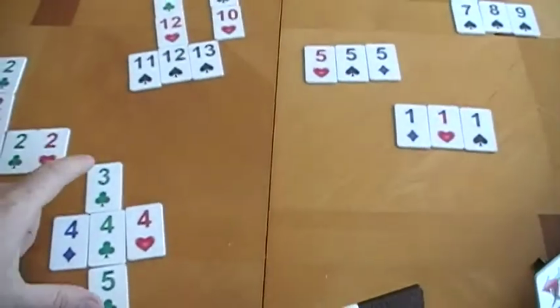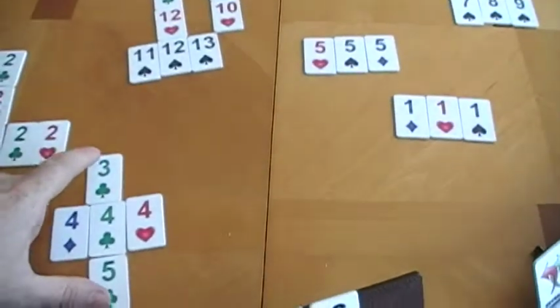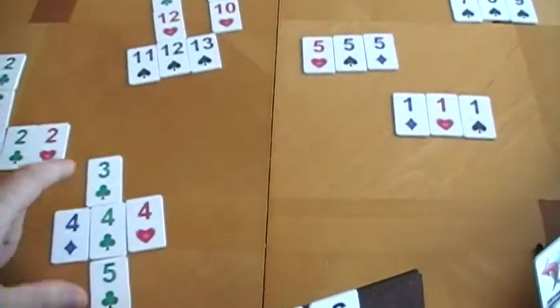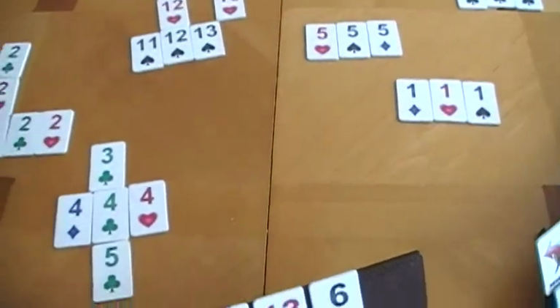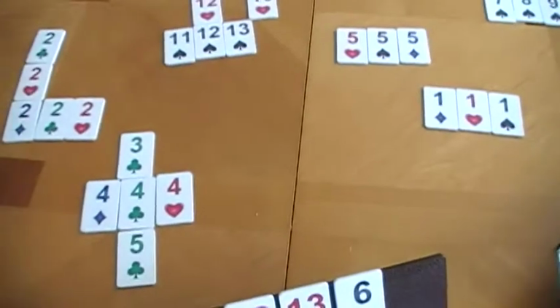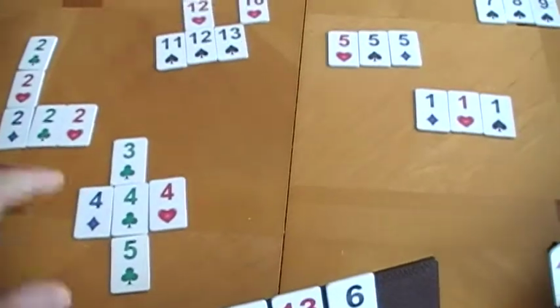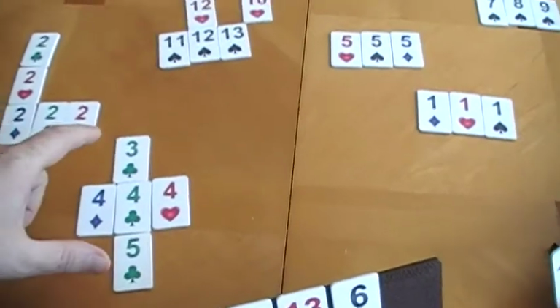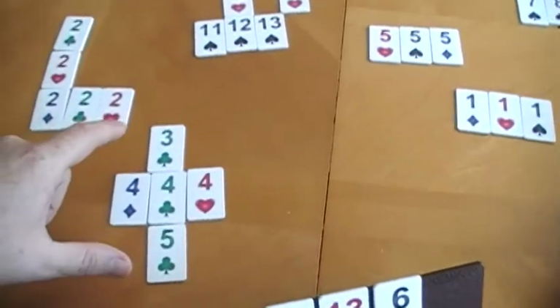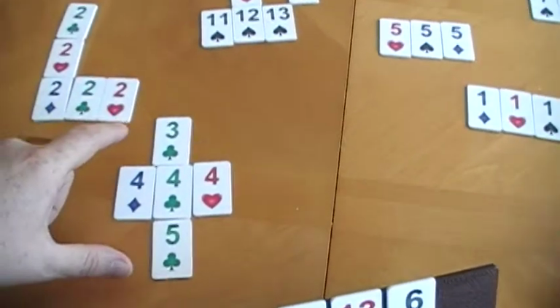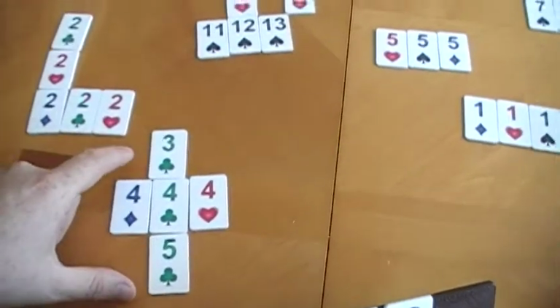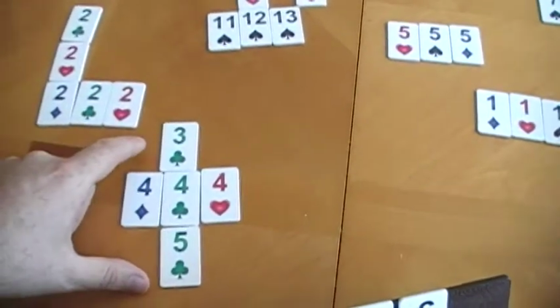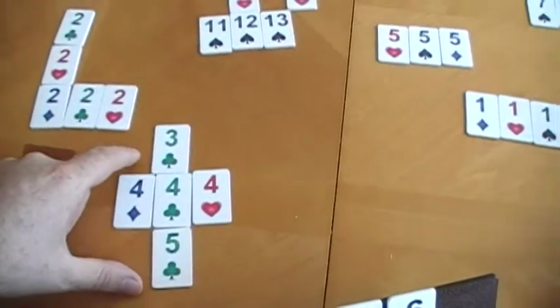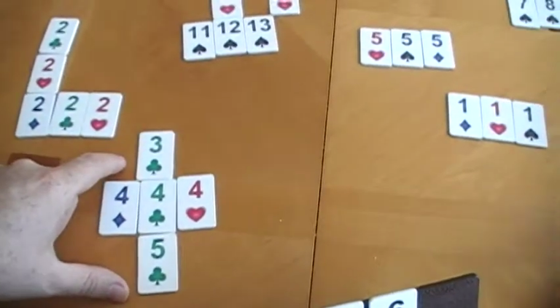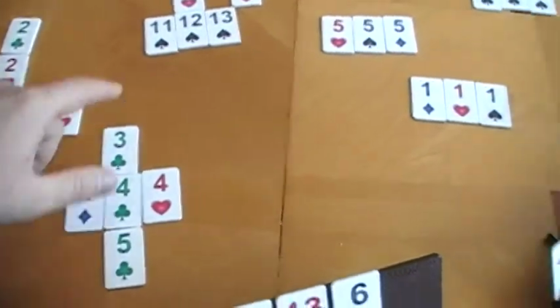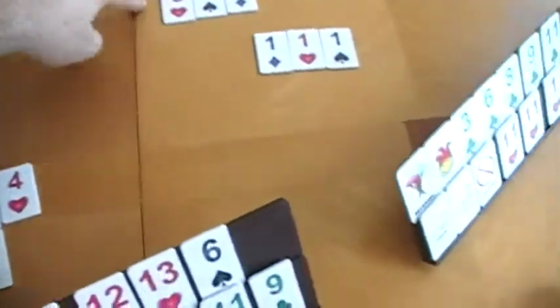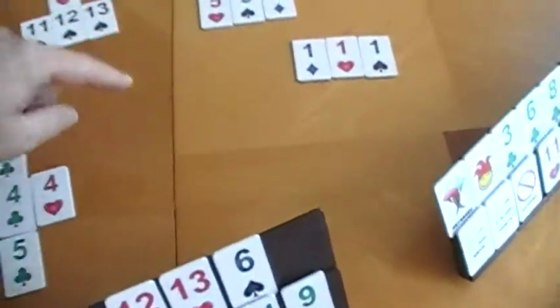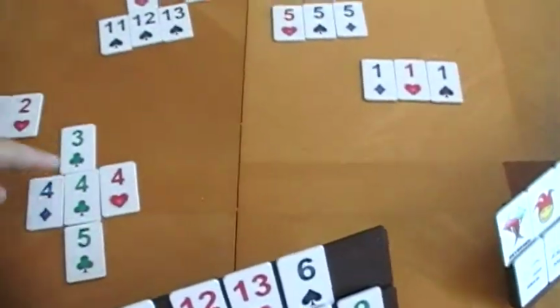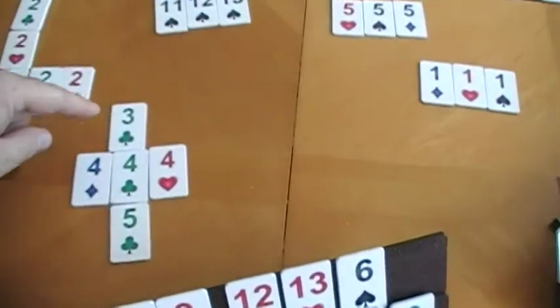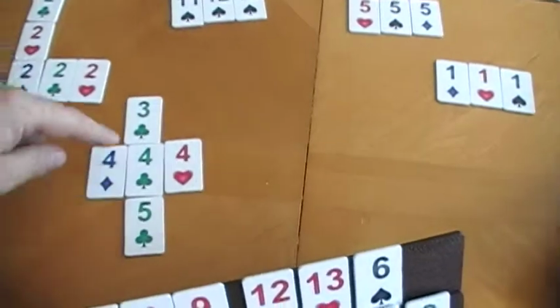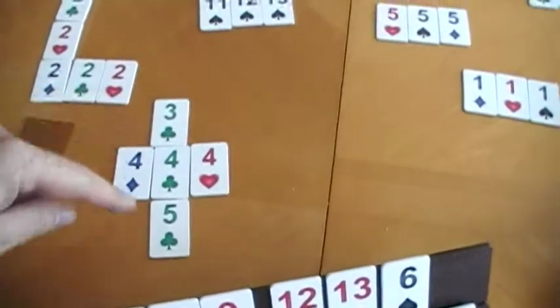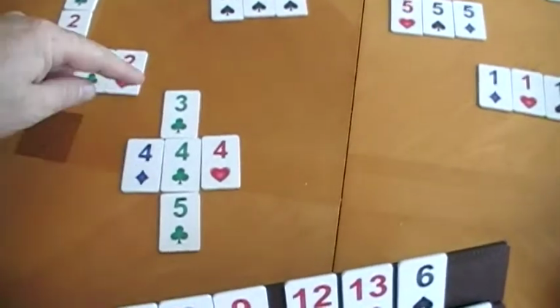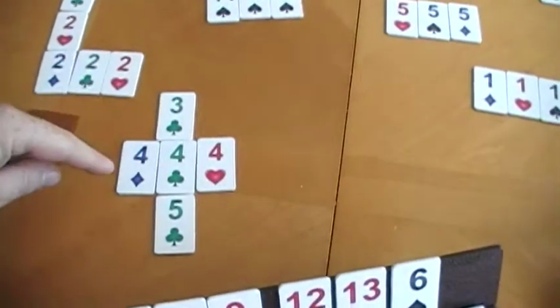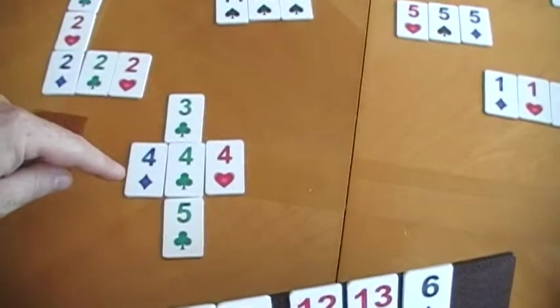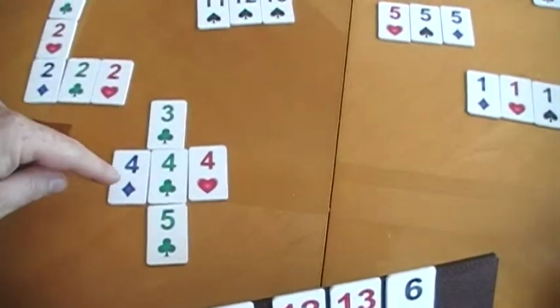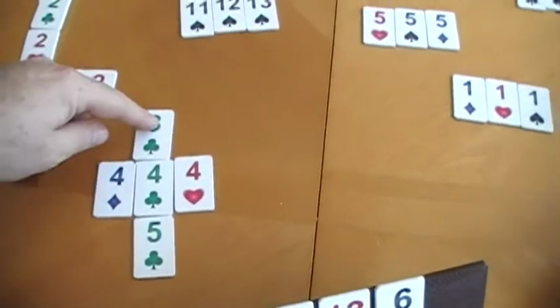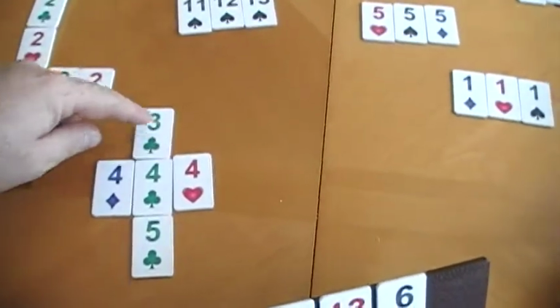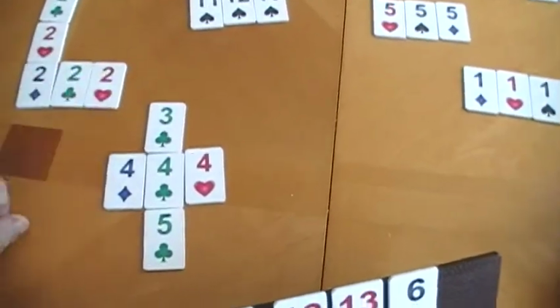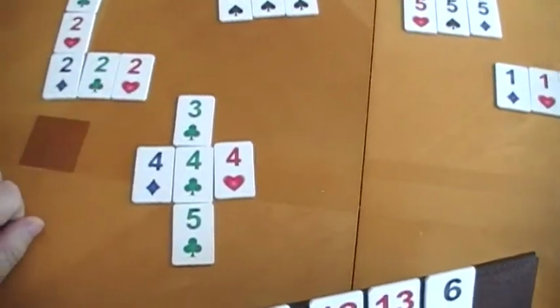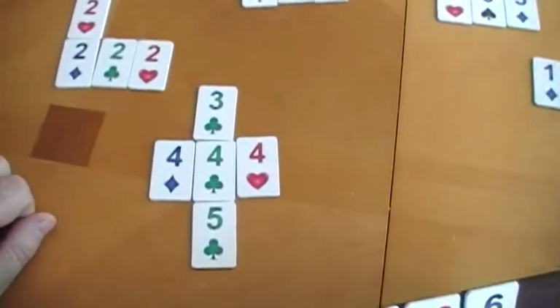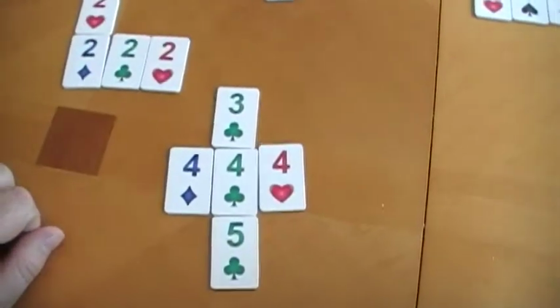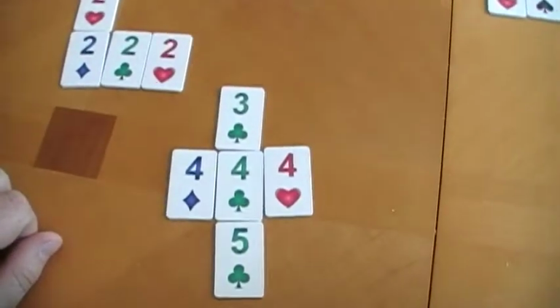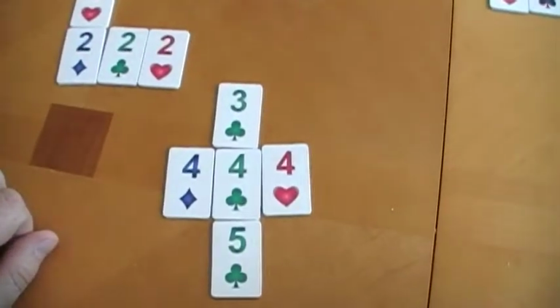So that move with the one 3 from my hand would have been a 30 point move. Even though I used 1 from the board, as long as I made 3 with something from my hand, then that becomes a valid 30 point move.